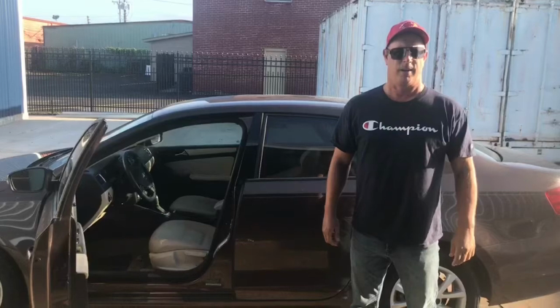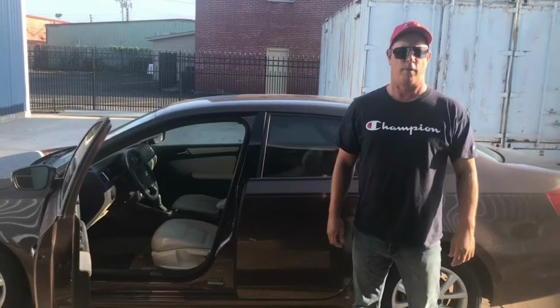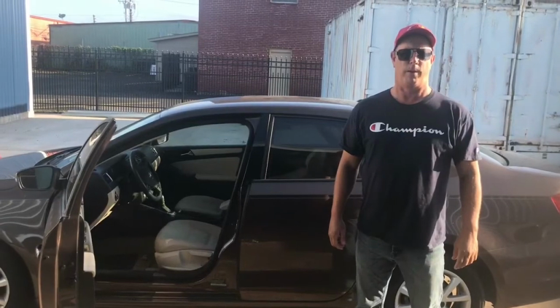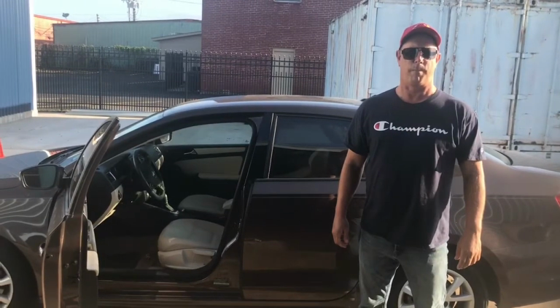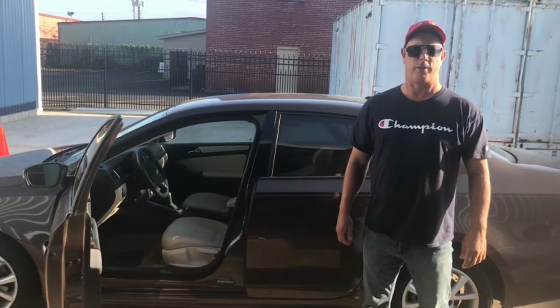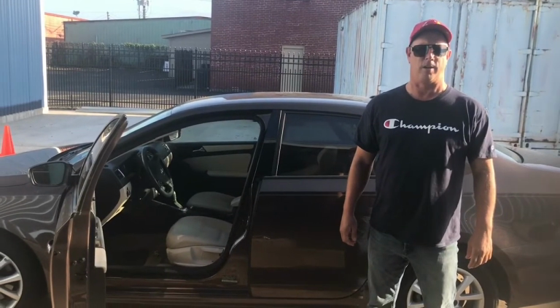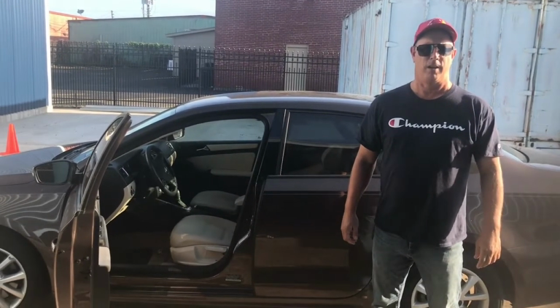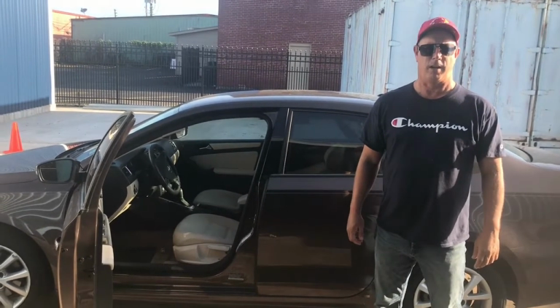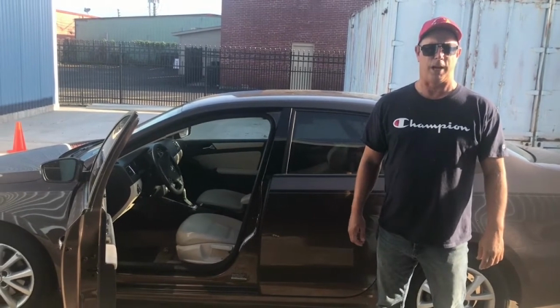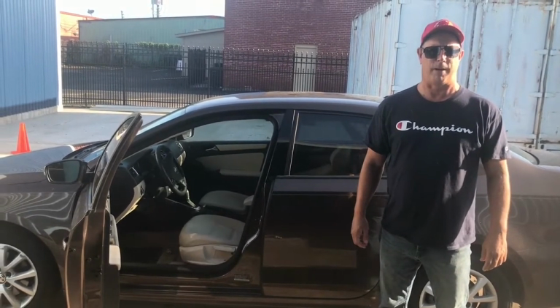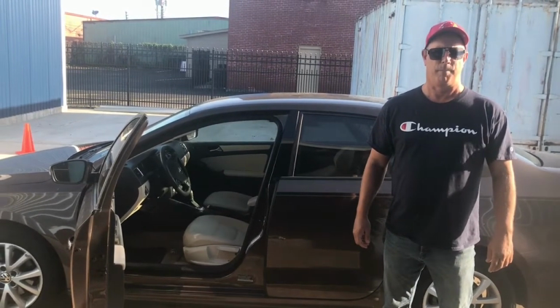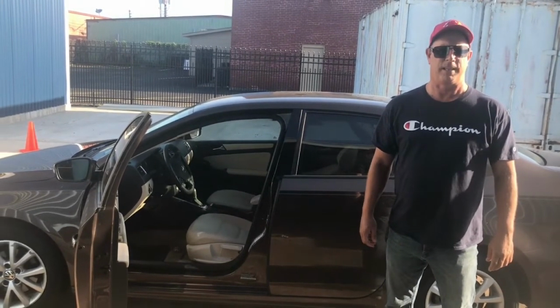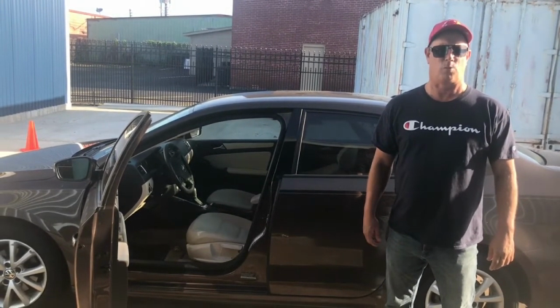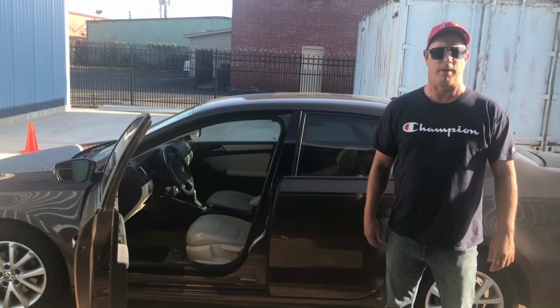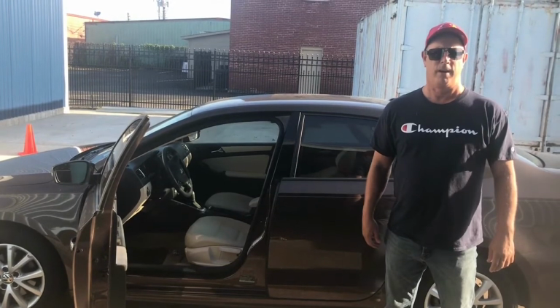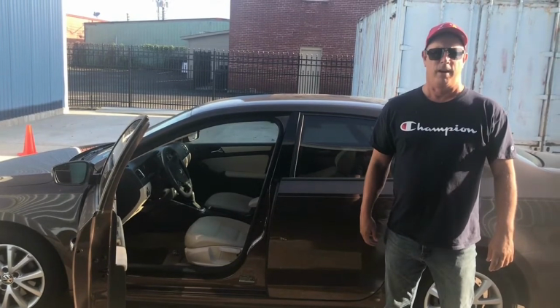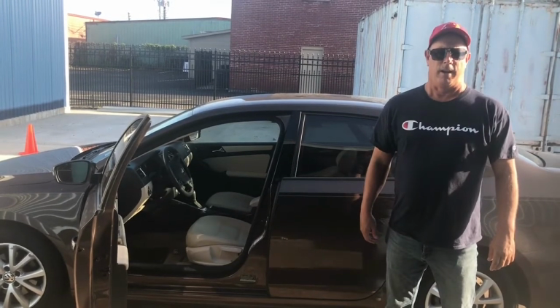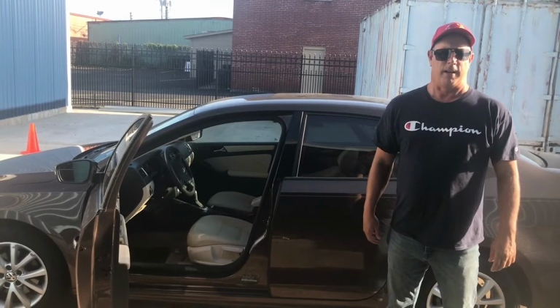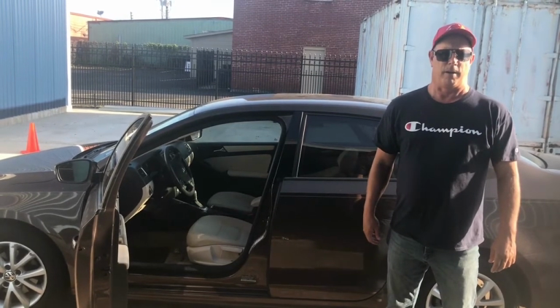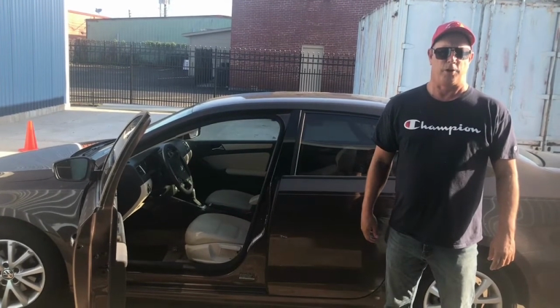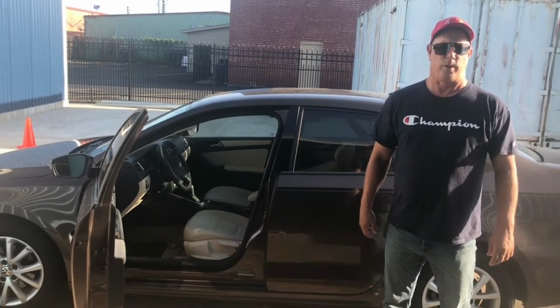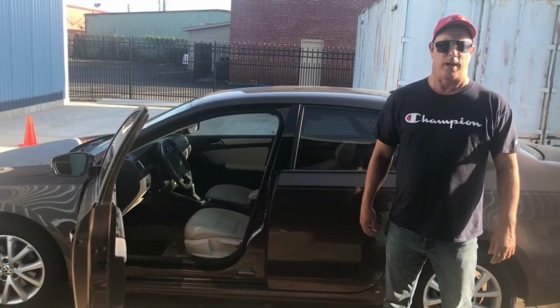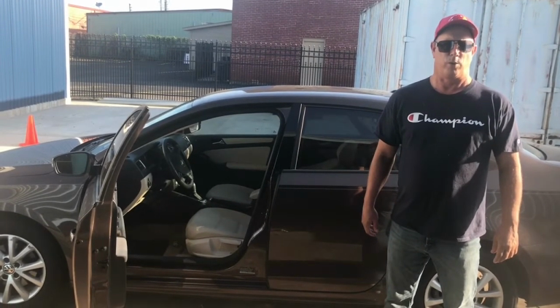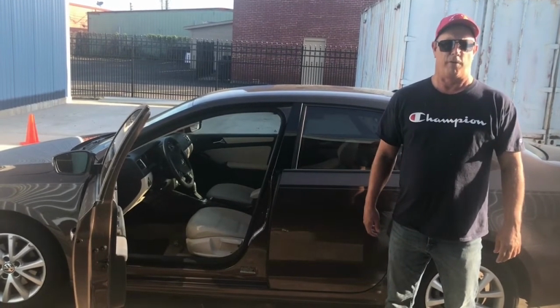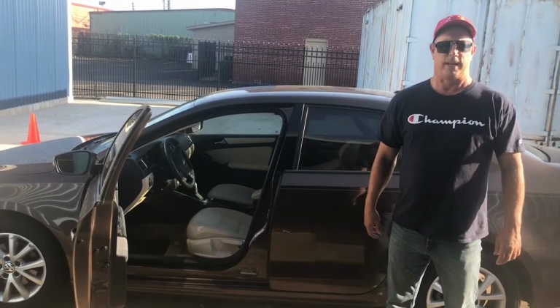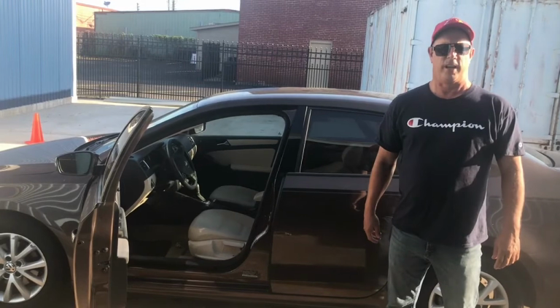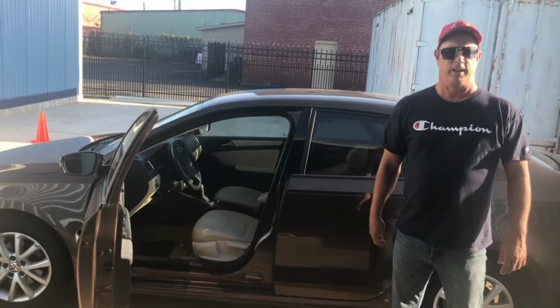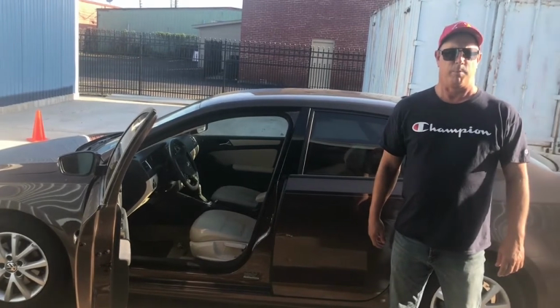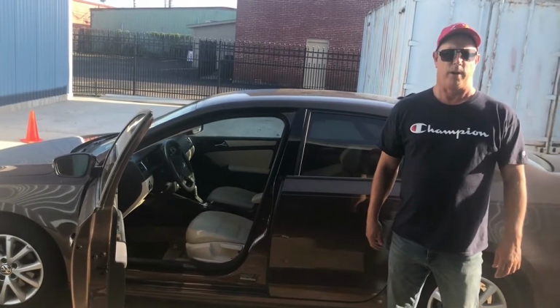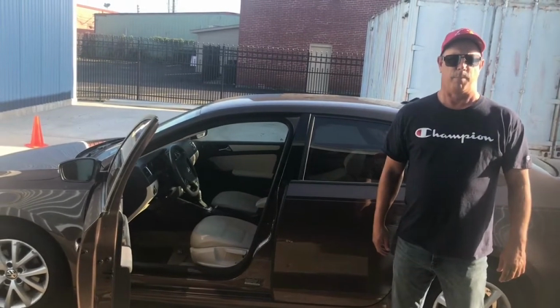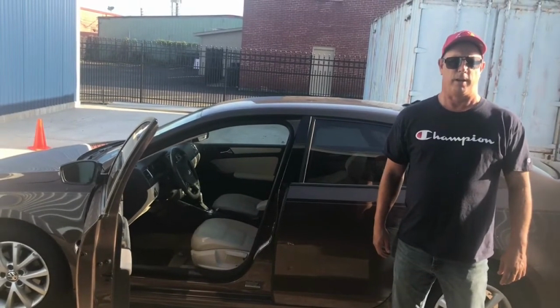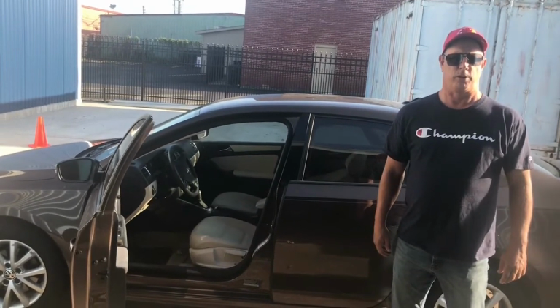Hello everybody, welcome back to my channel Double Jackpot. Please hit that subscribe button and hit the like button. I'm going to show you a 2012 Volkswagen Jetta getting a brand new headliner put in and their procedures.